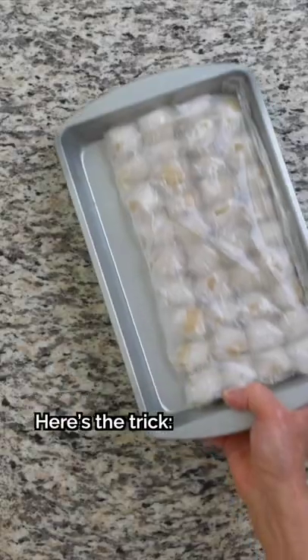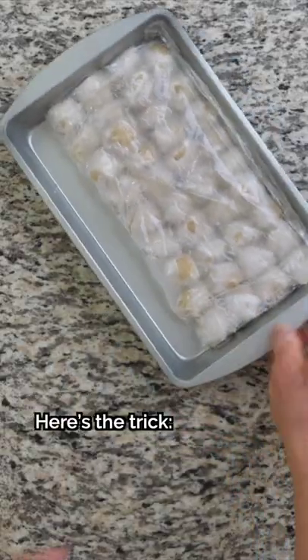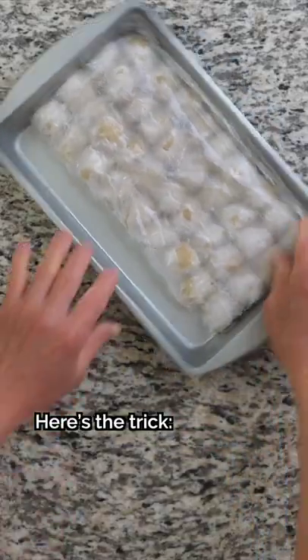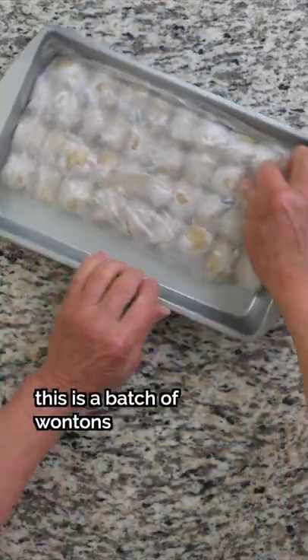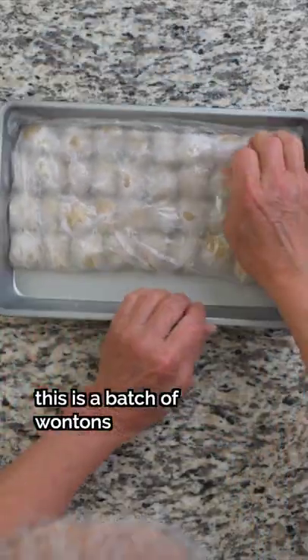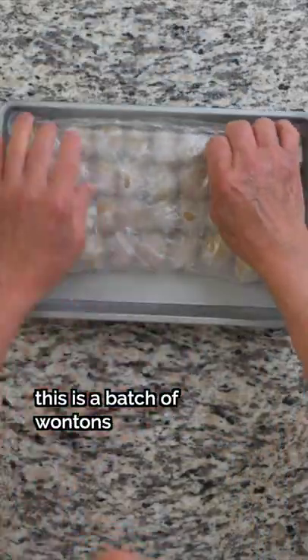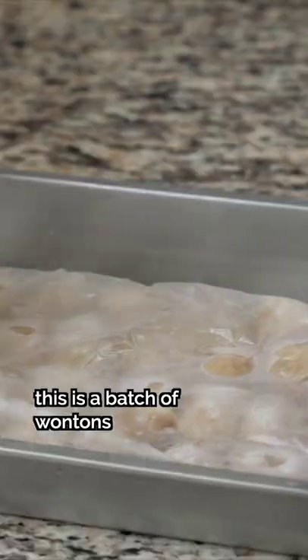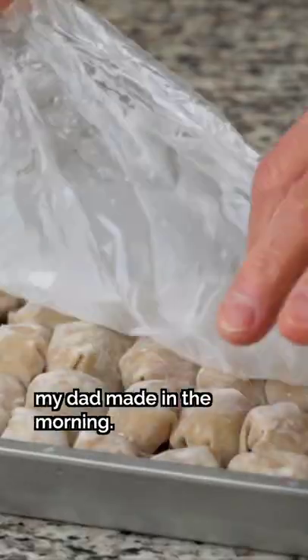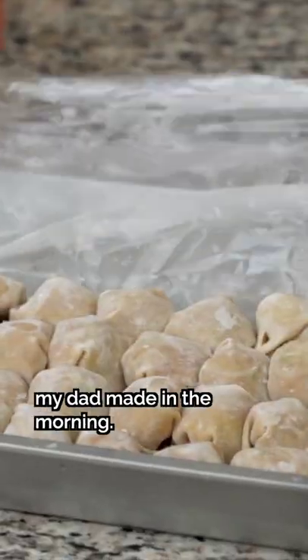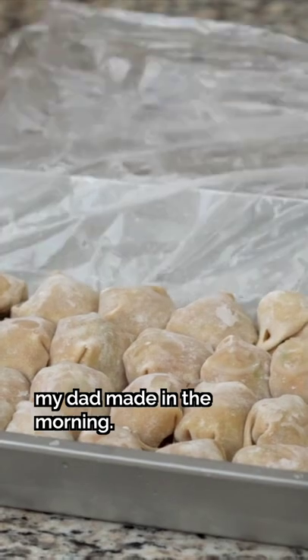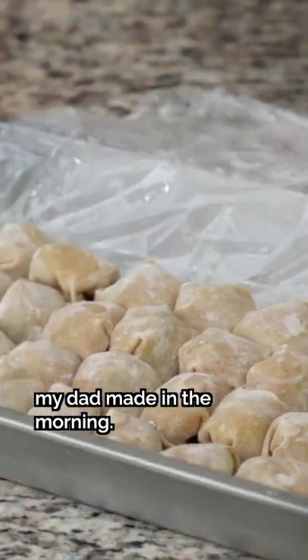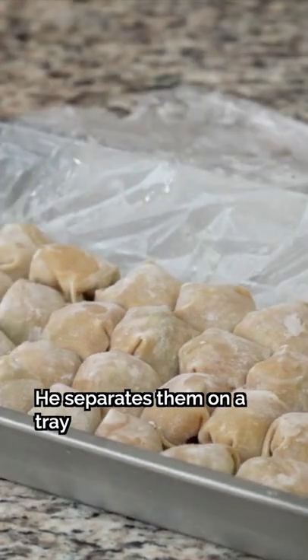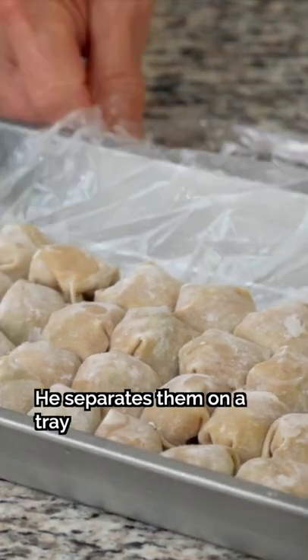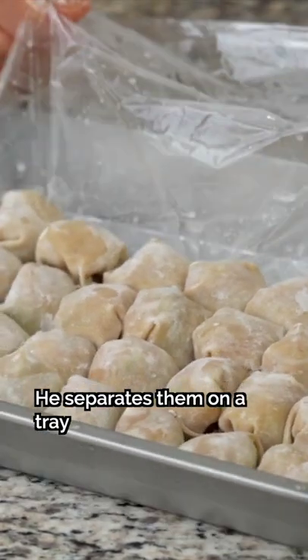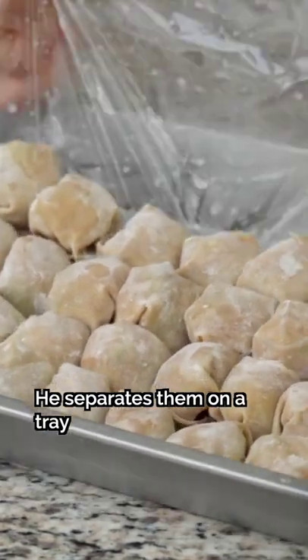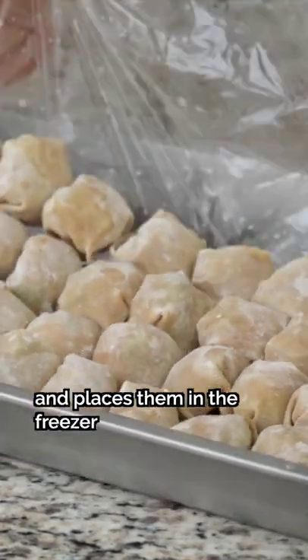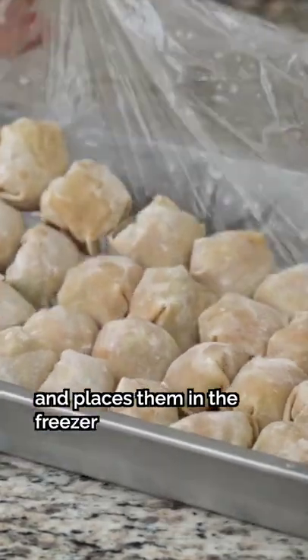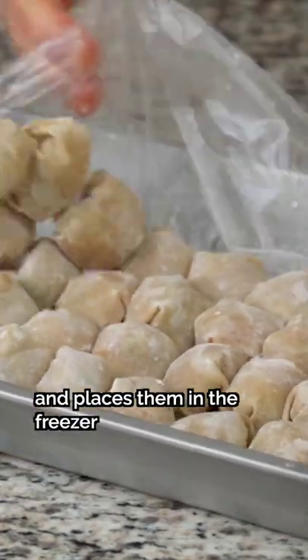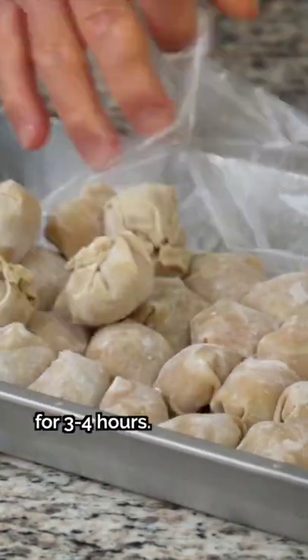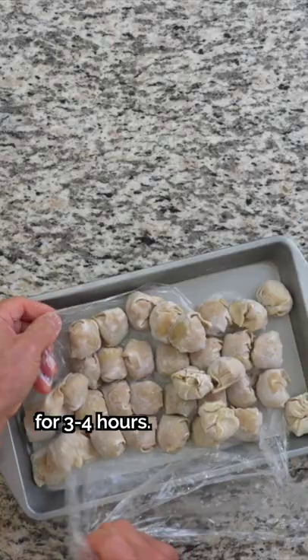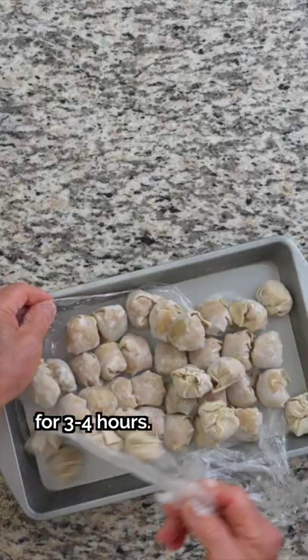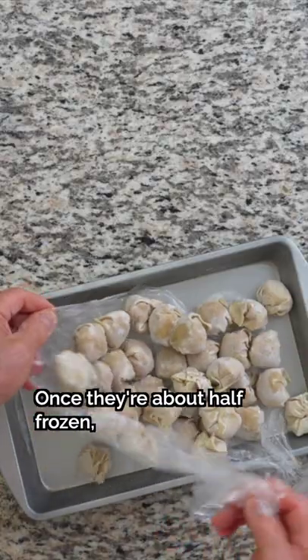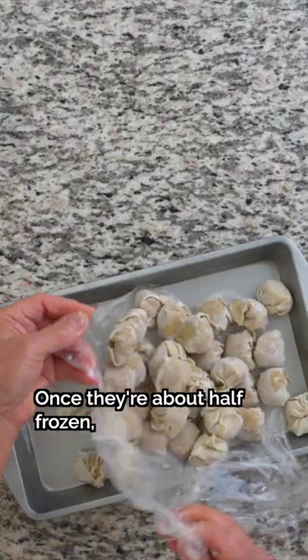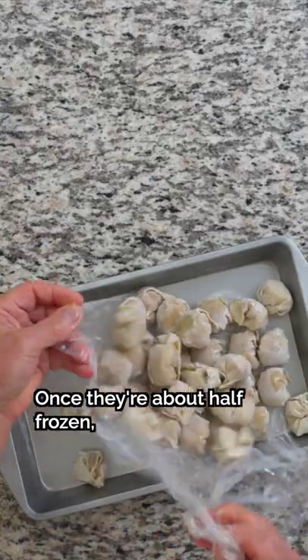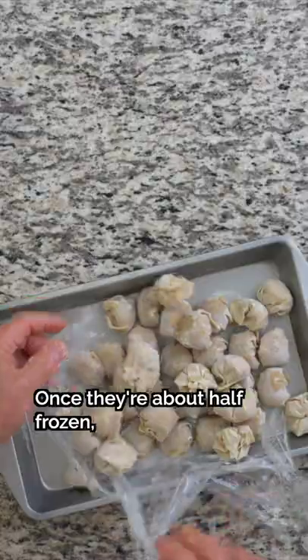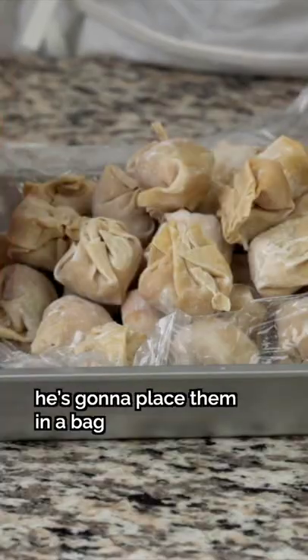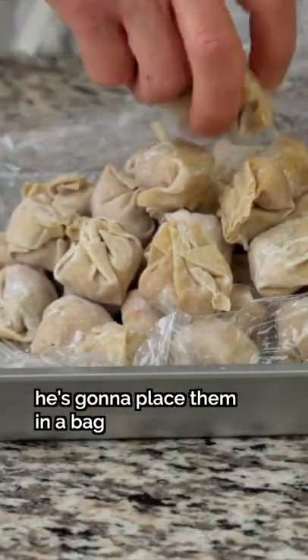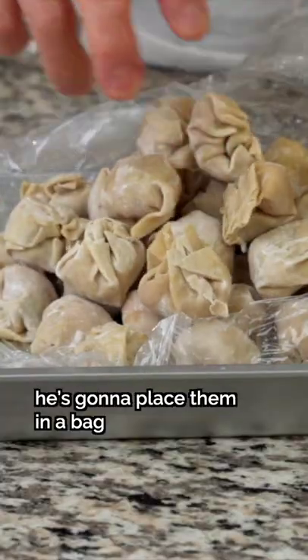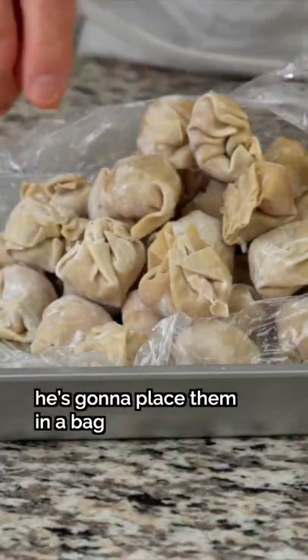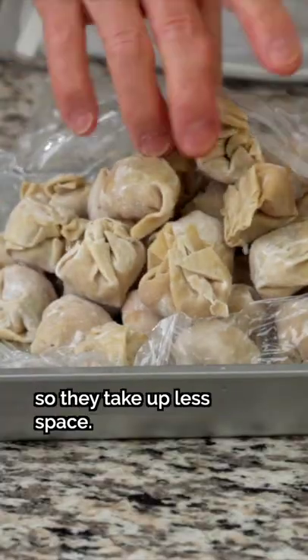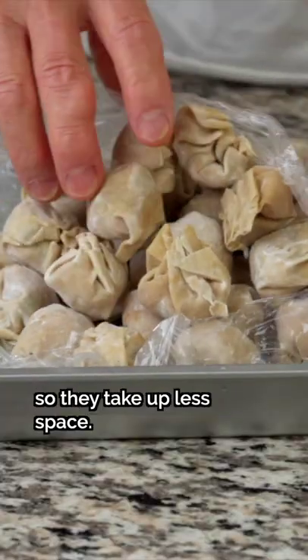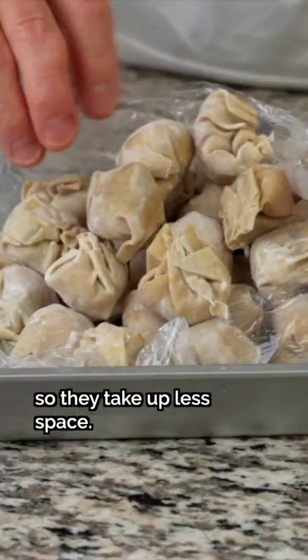Here's the trick. This is a batch of wontons my dad made in the morning. He separates them on a tray and places them in the freezer for 3-4 hours. Once they're about half-frozen, he's going to place them in a bag so they take up less space.